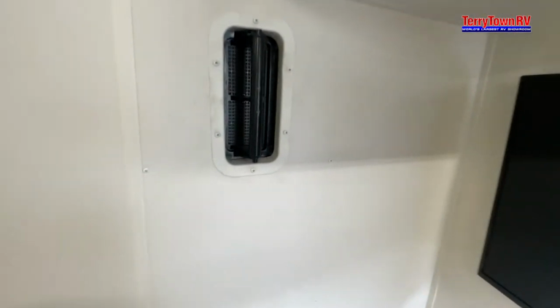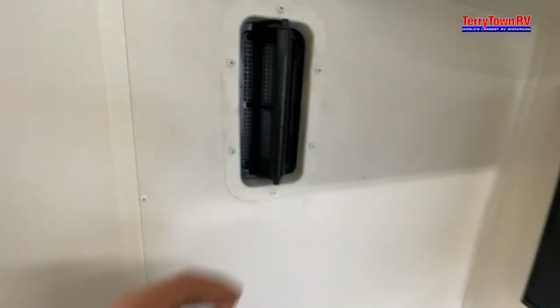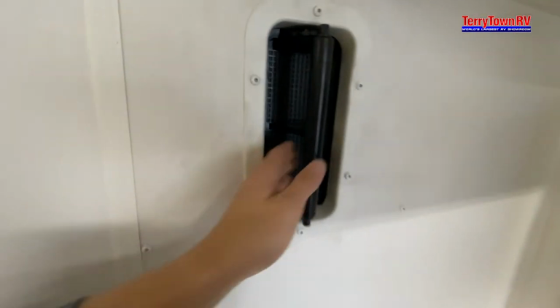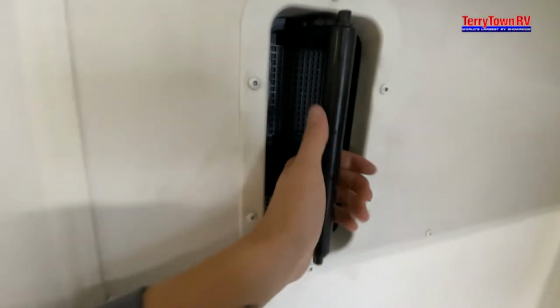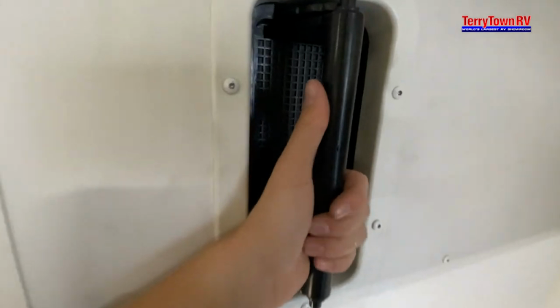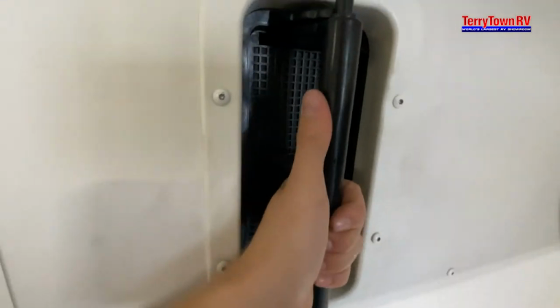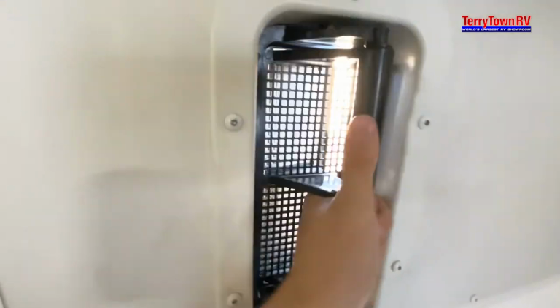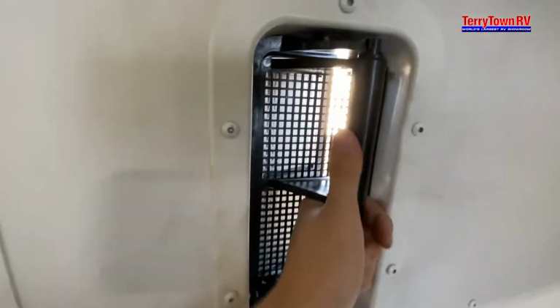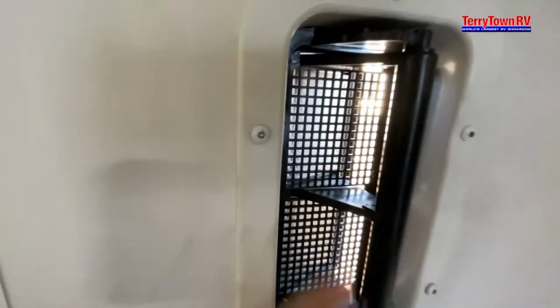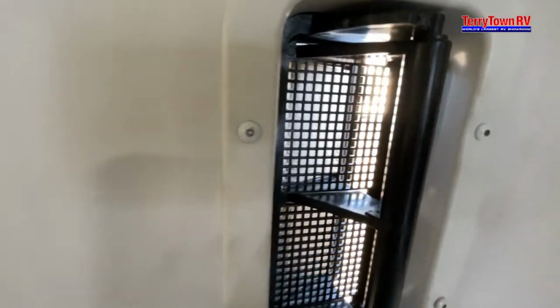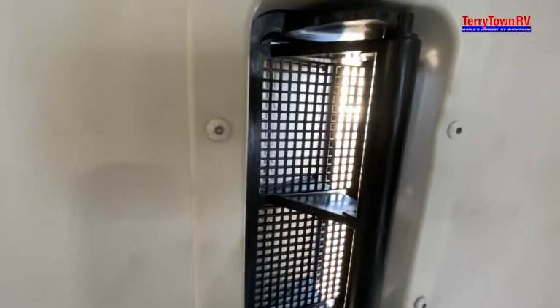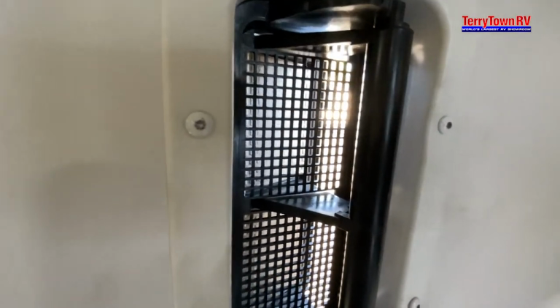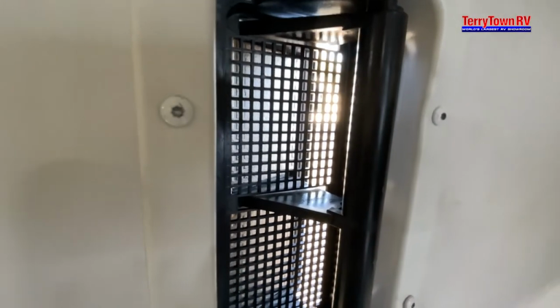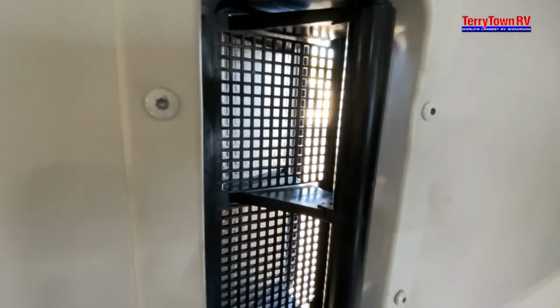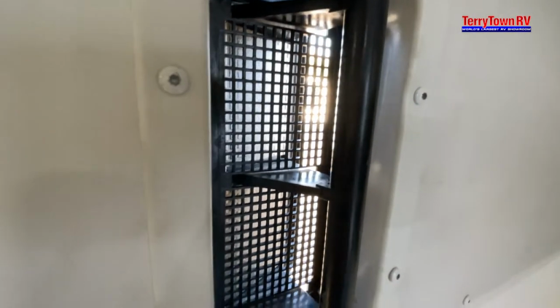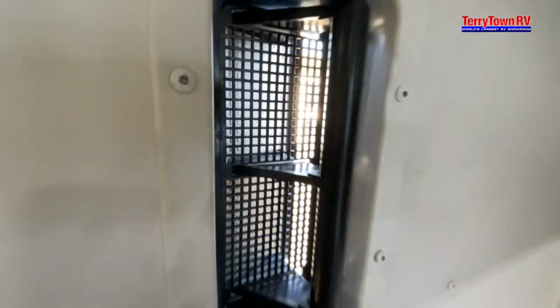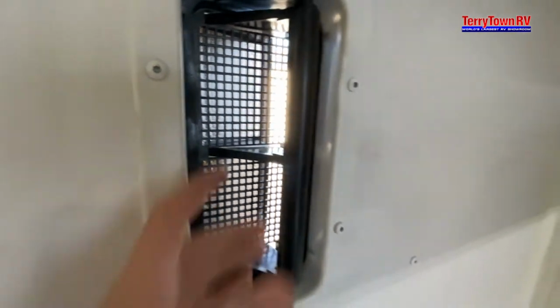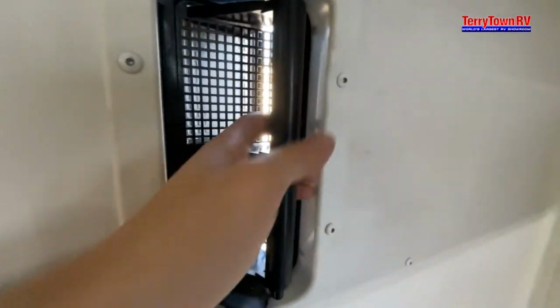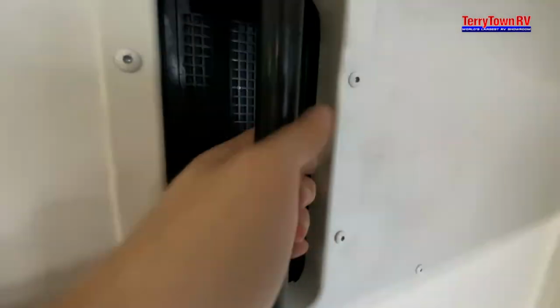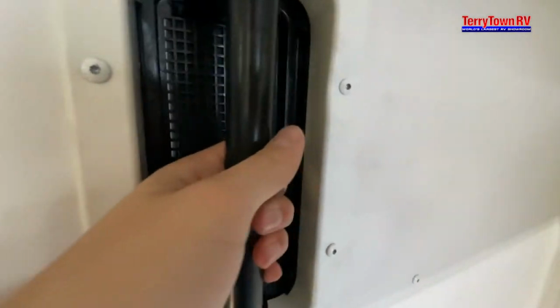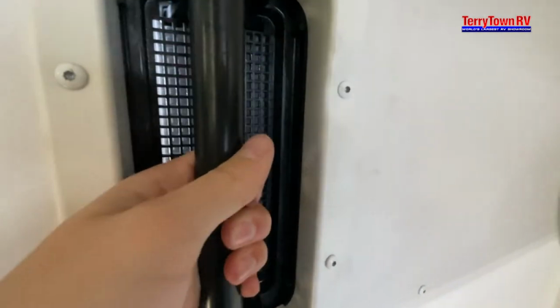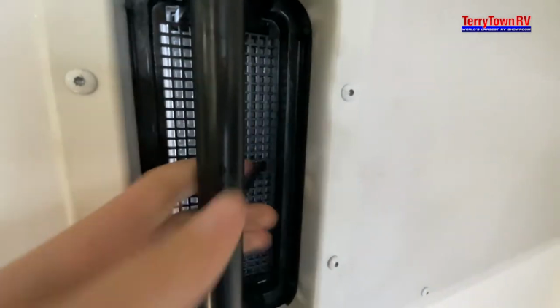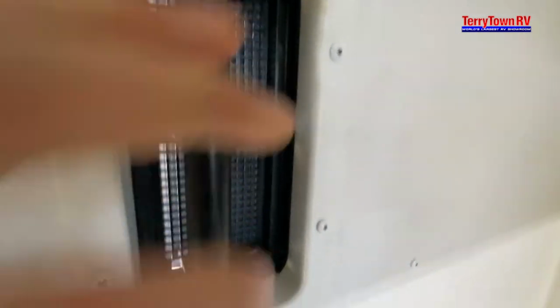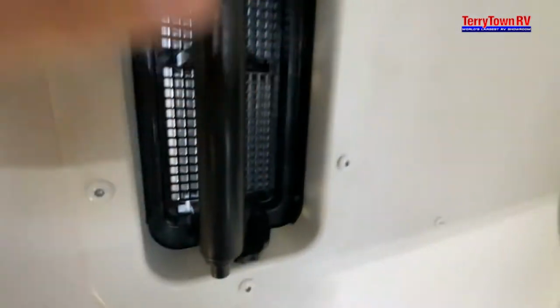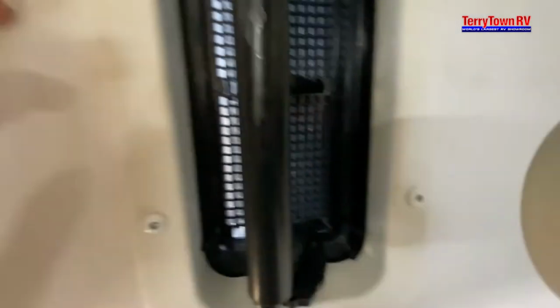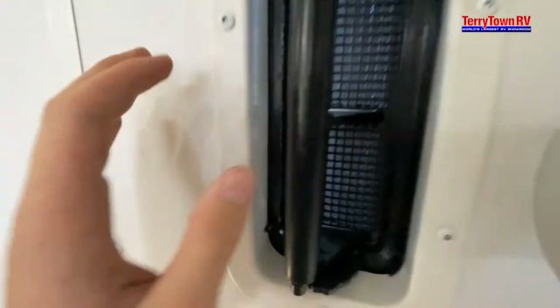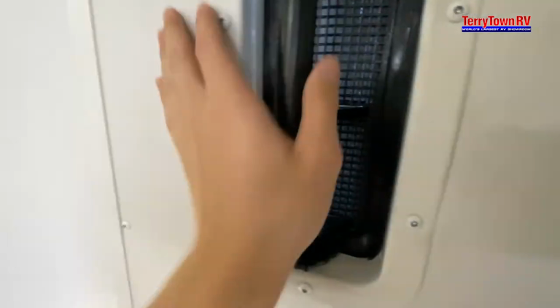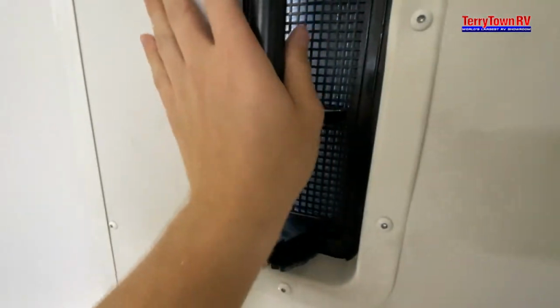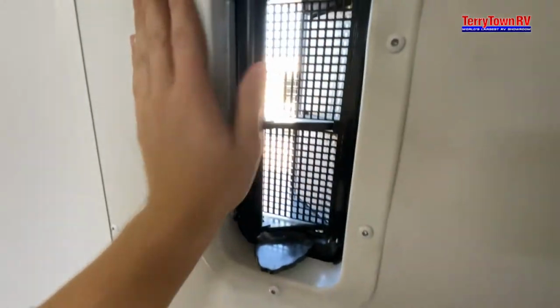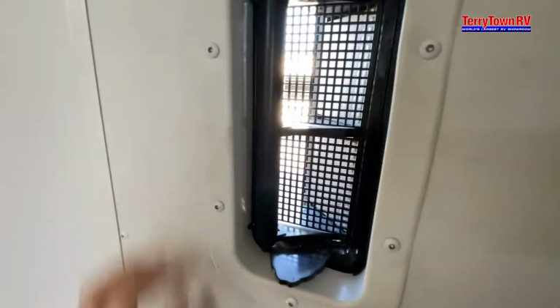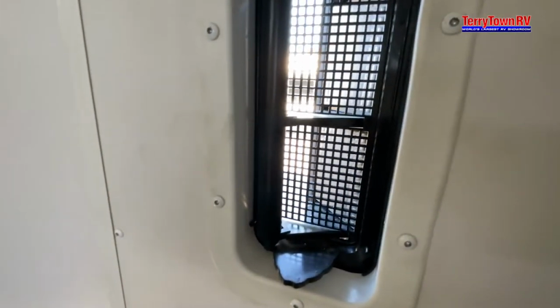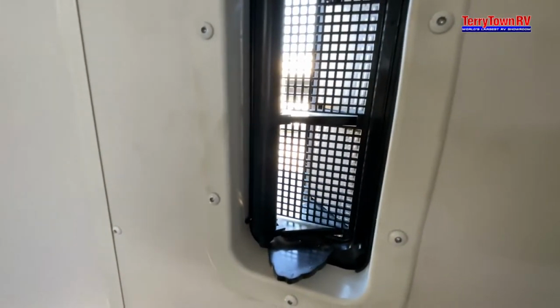Coming over to your vents, push one way to open, same thing goes for the other way.